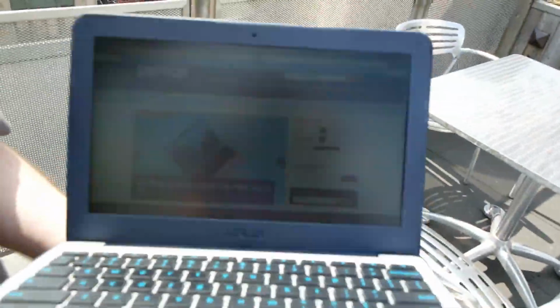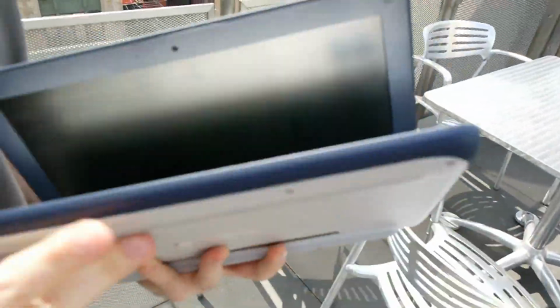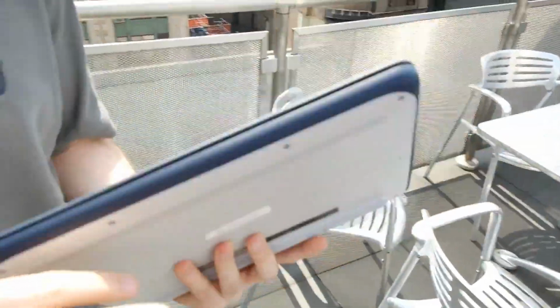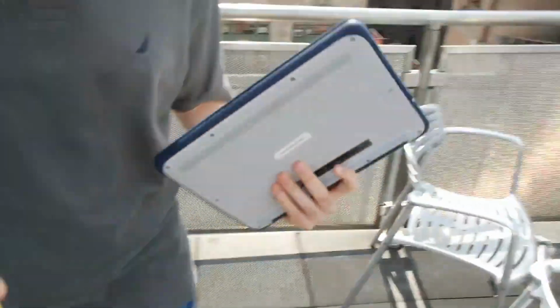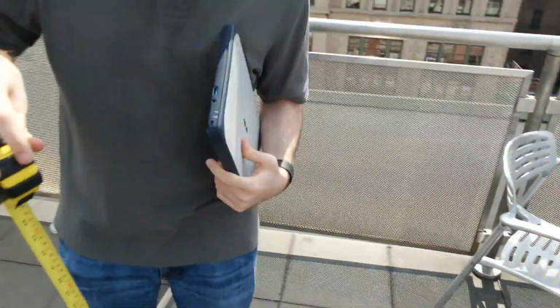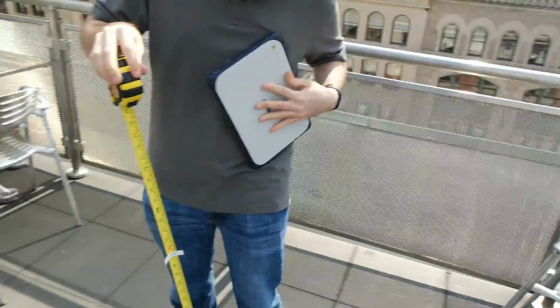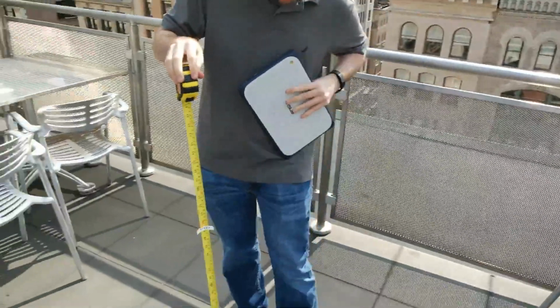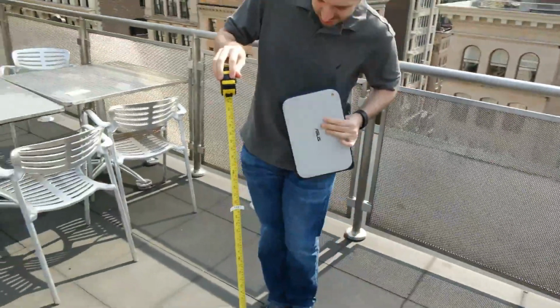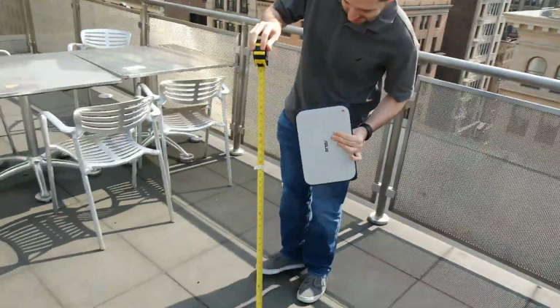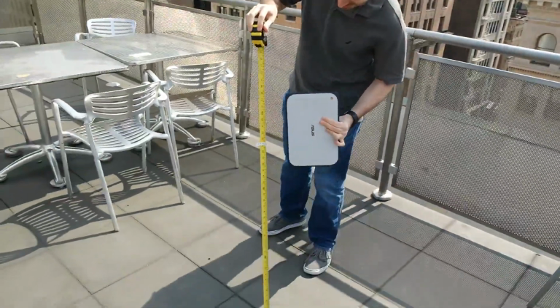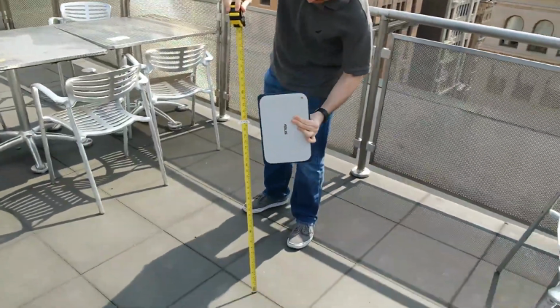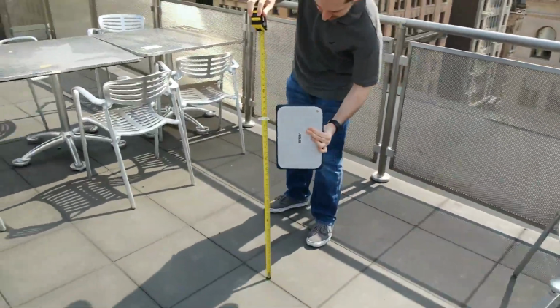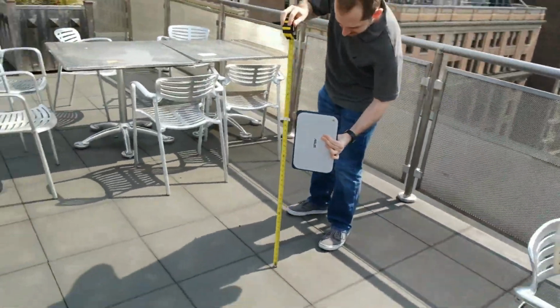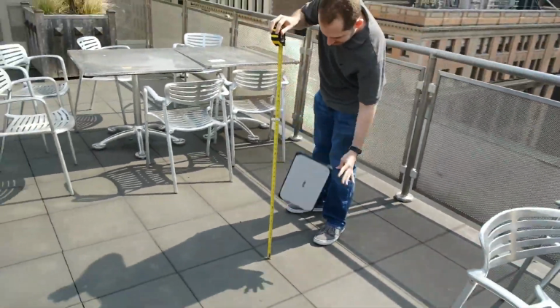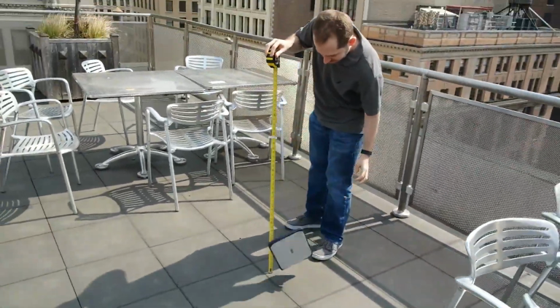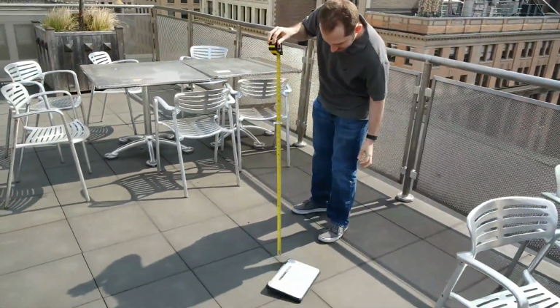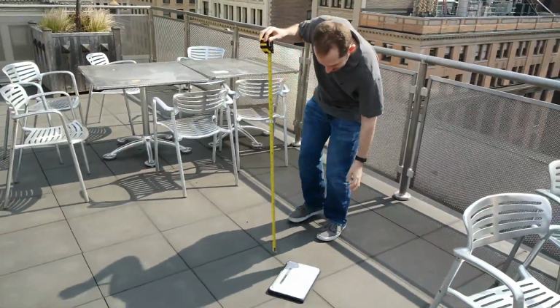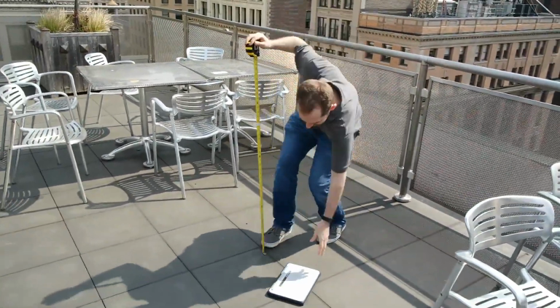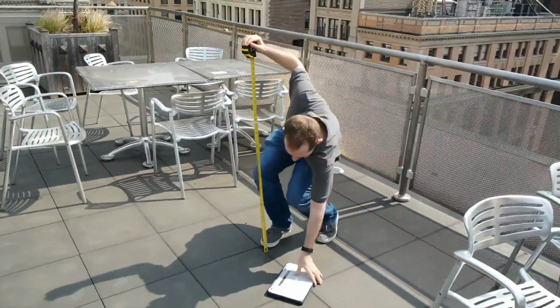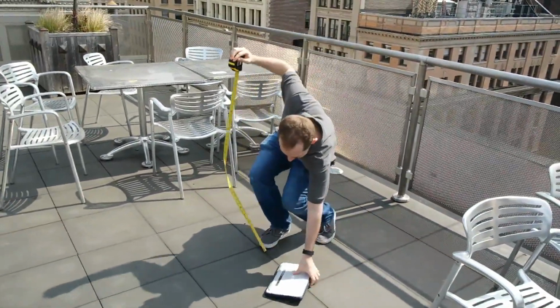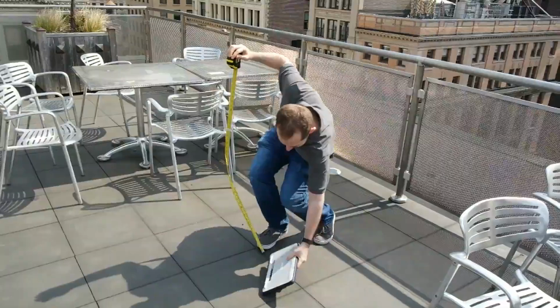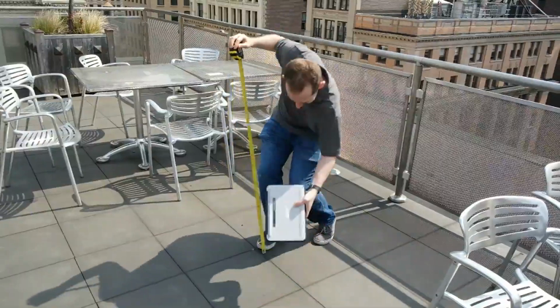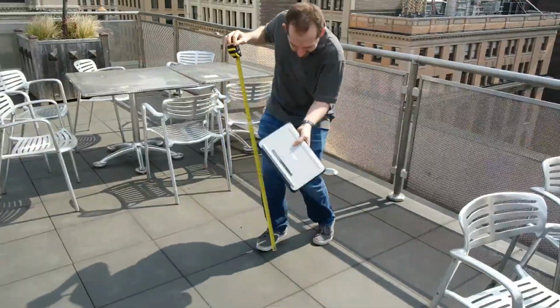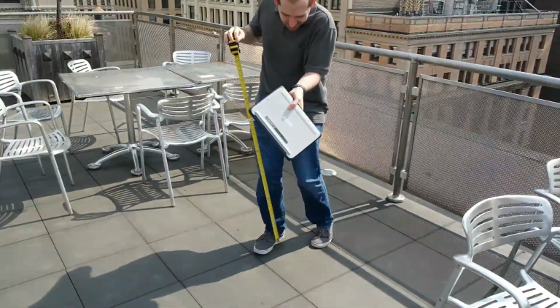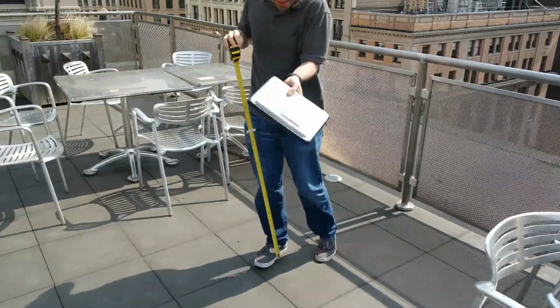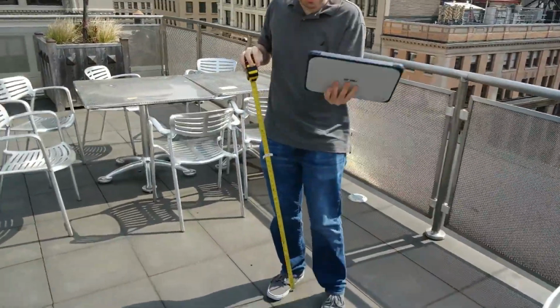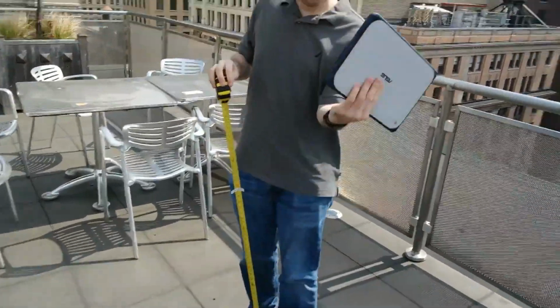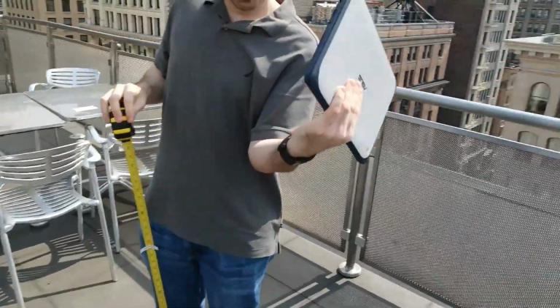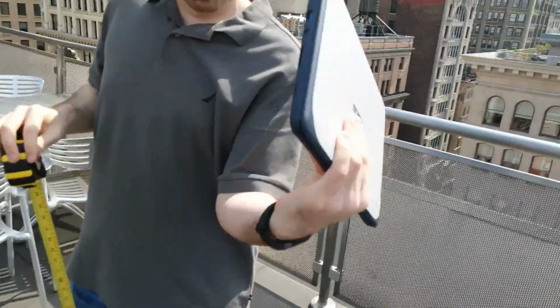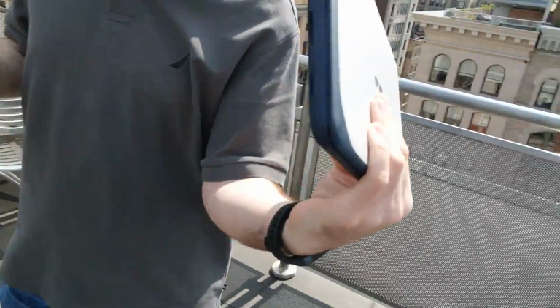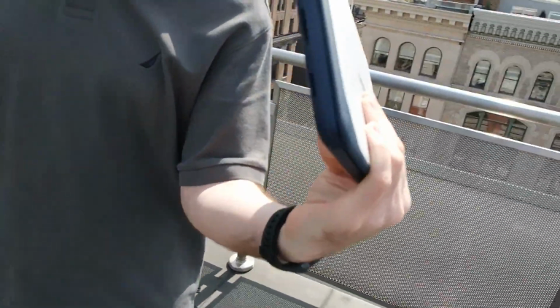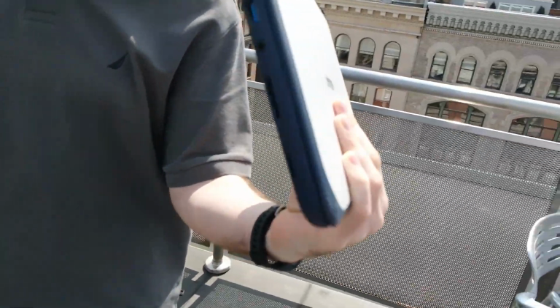We'll try it again on the other side, around 2.6 feet. Again, a little bit of a scuff on the corner, but otherwise fine.